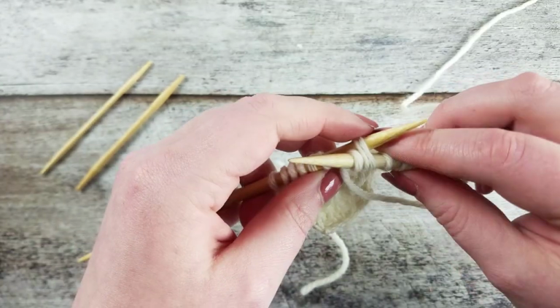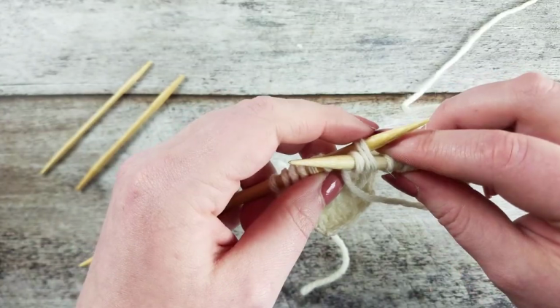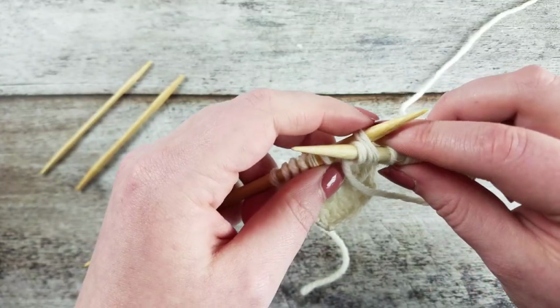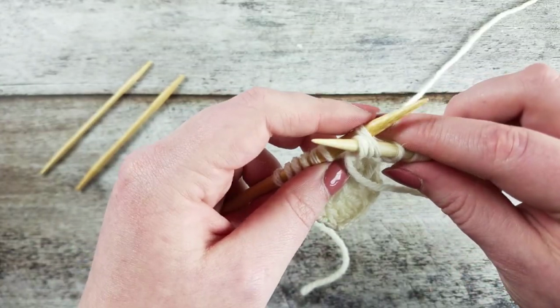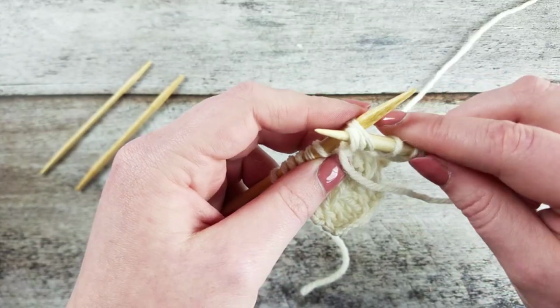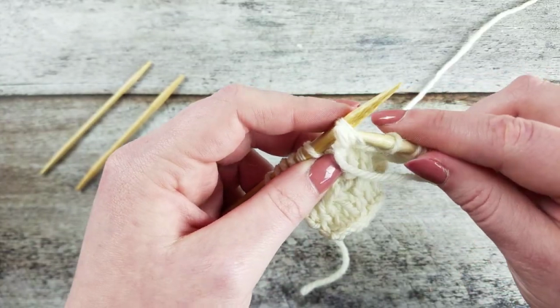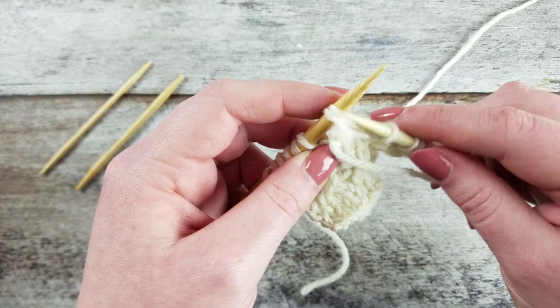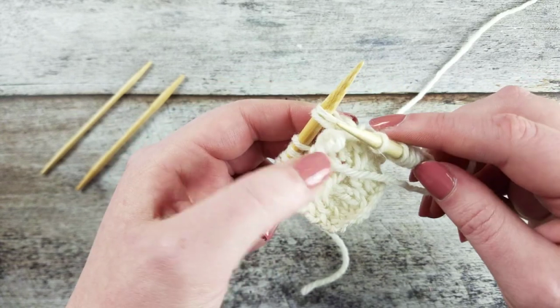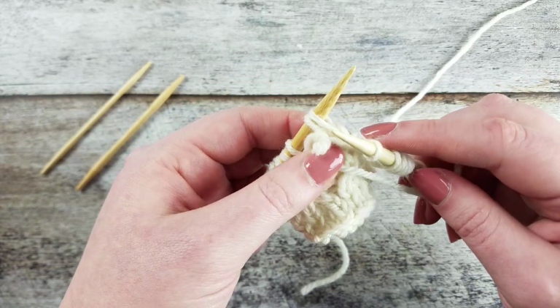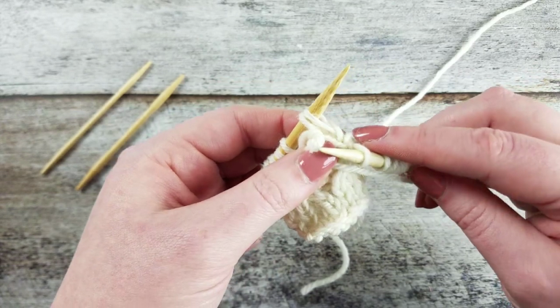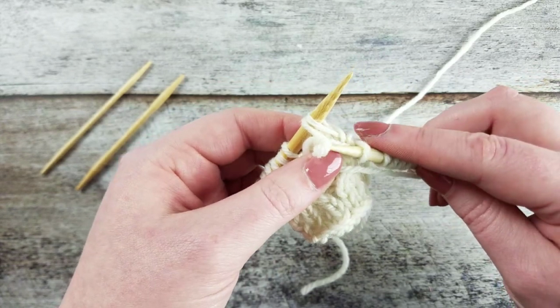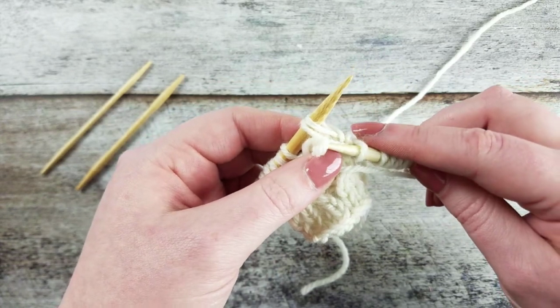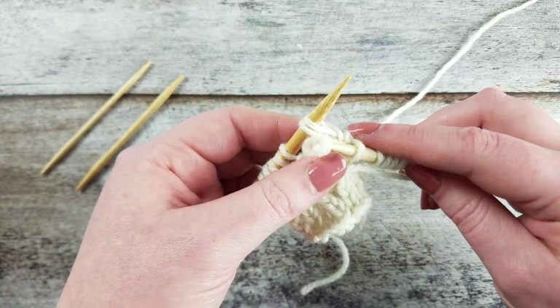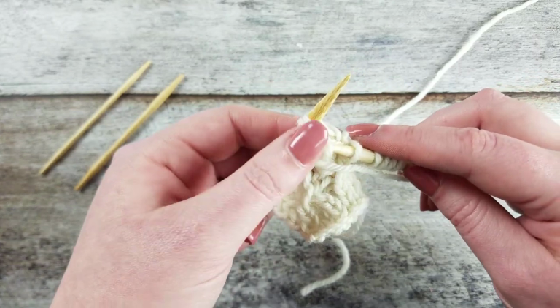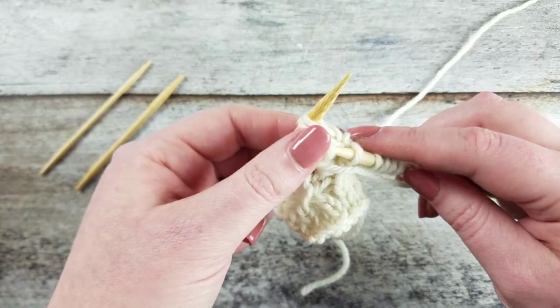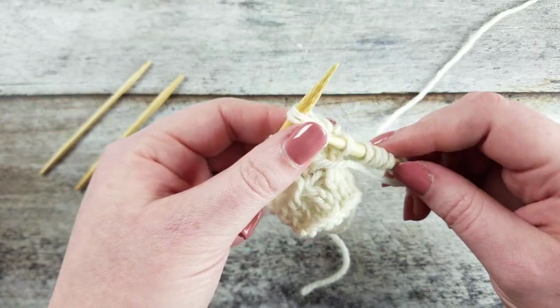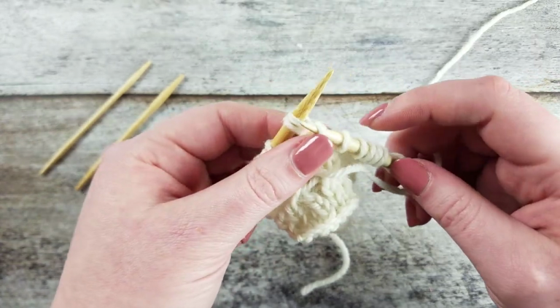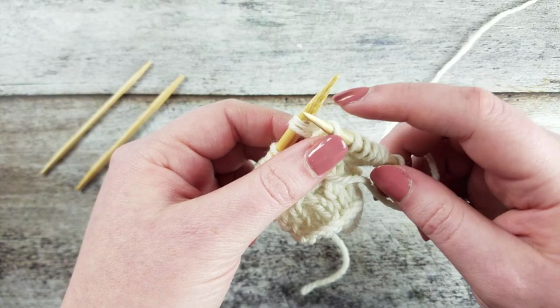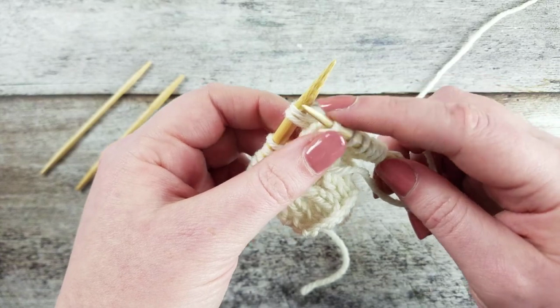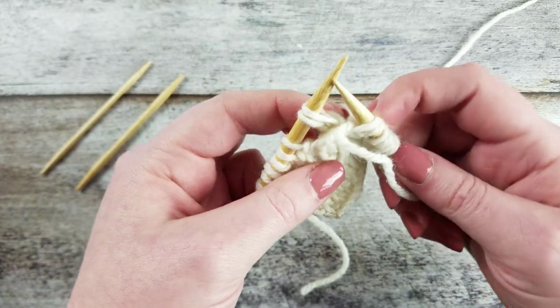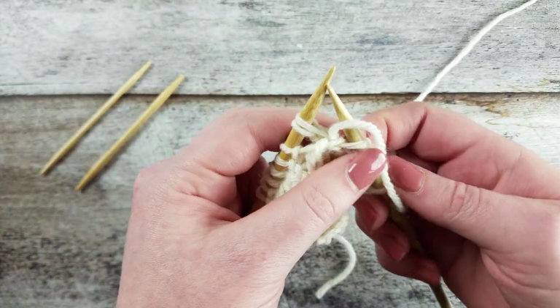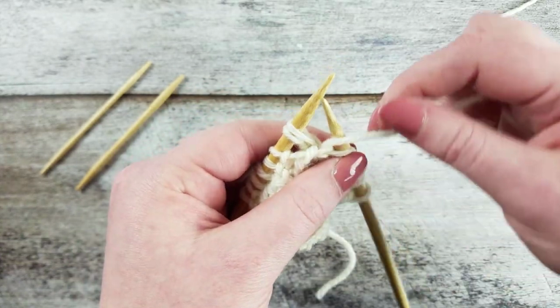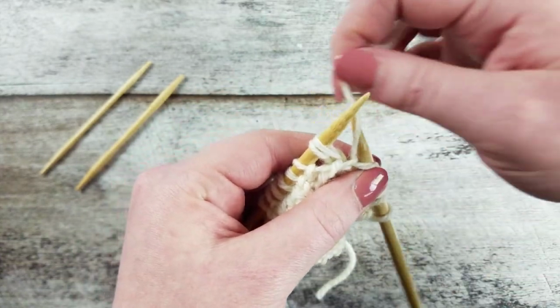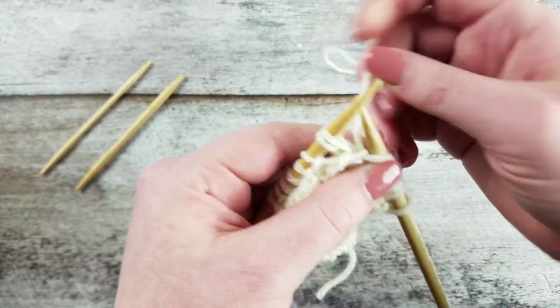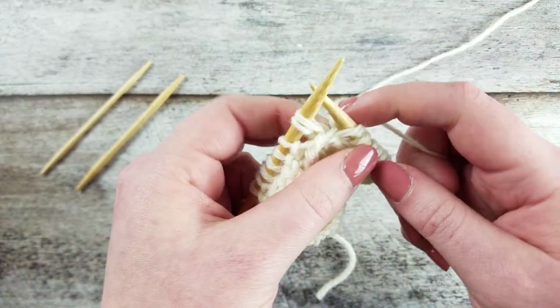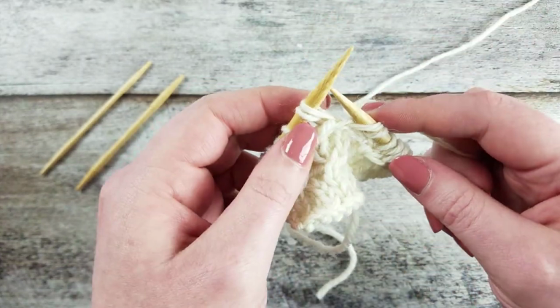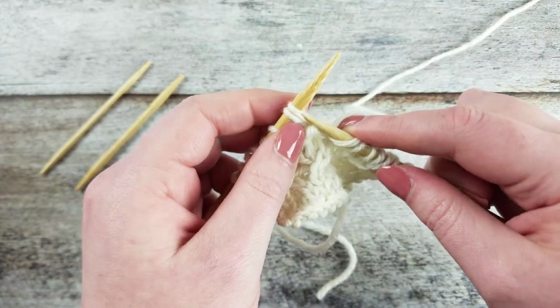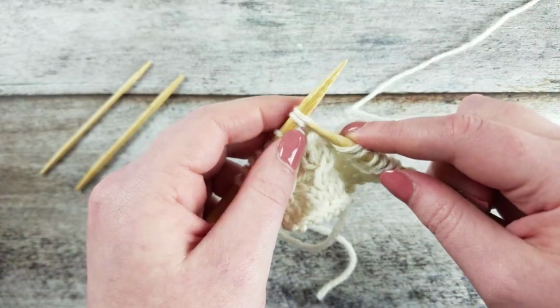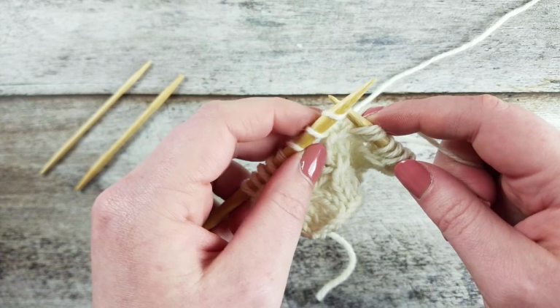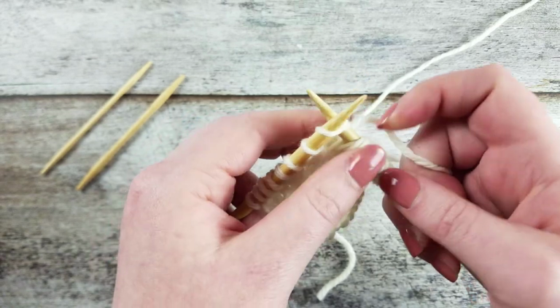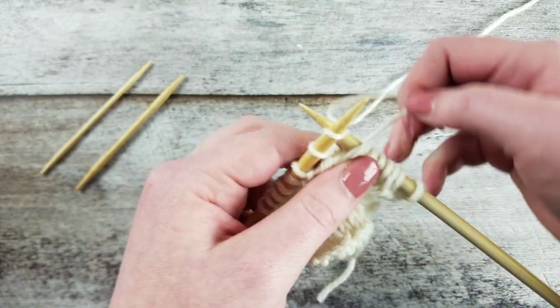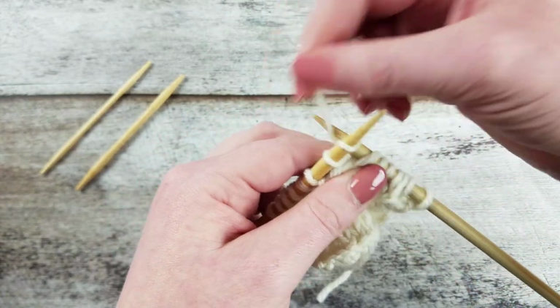Slide the two stitches onto the left needle, dropping the first stitch from the right needle. From the front of the work, slip the knit stitch back onto the right needle and then knit the two slip stitches on the left needle.